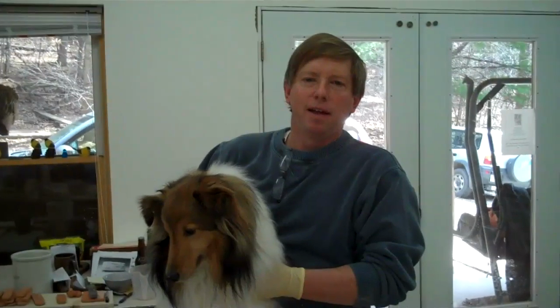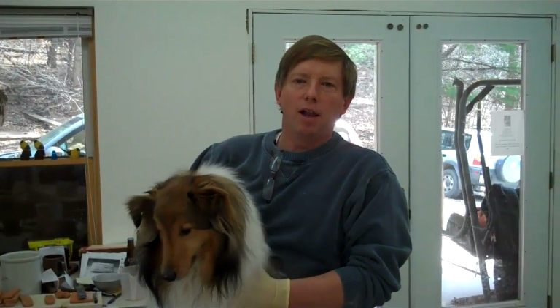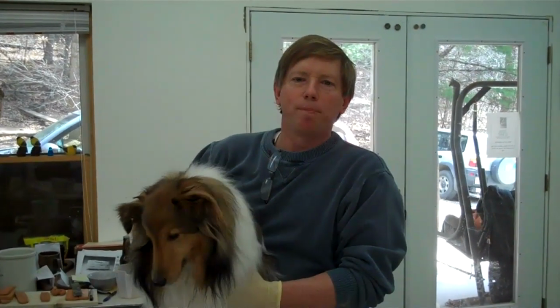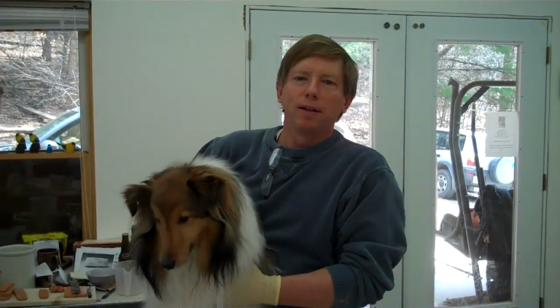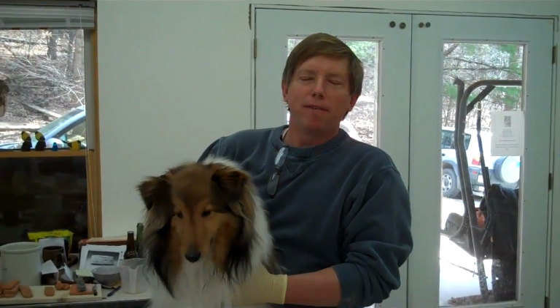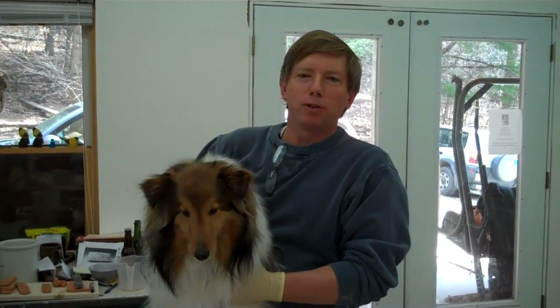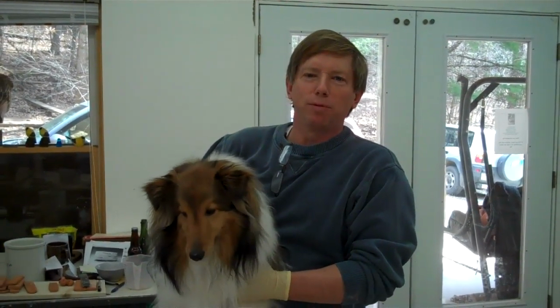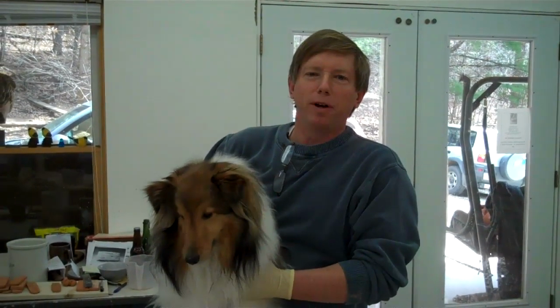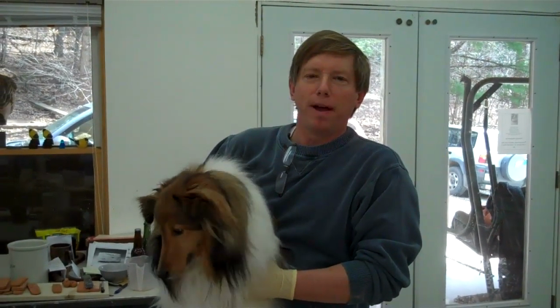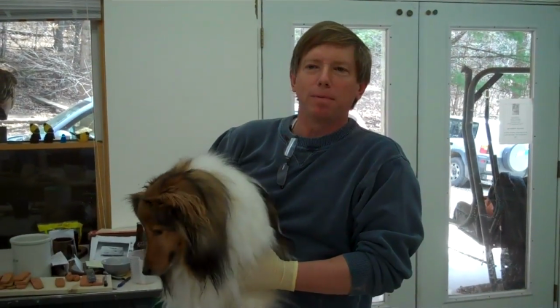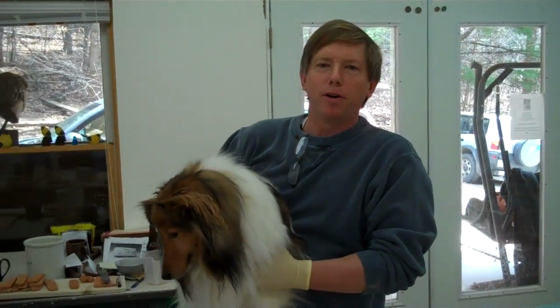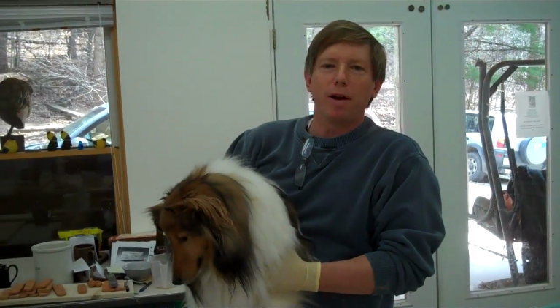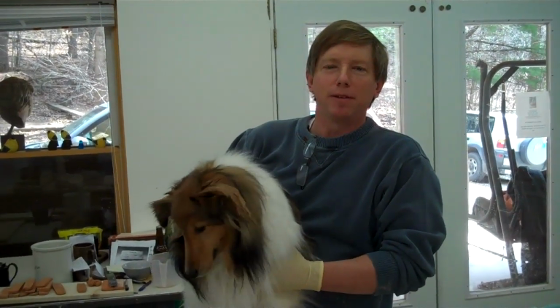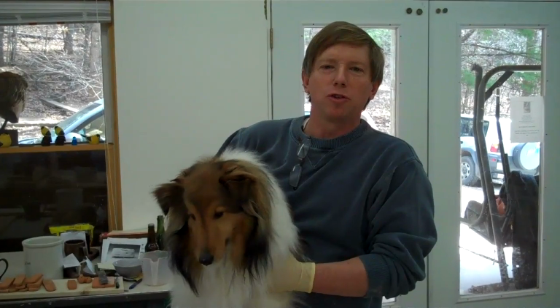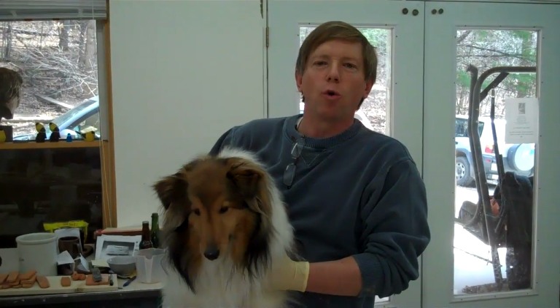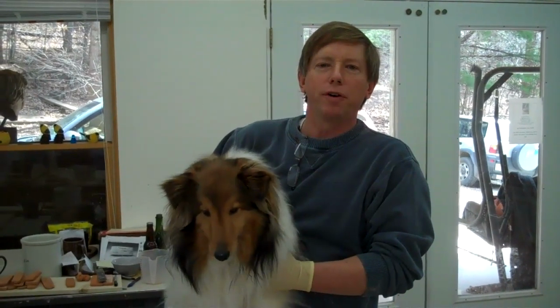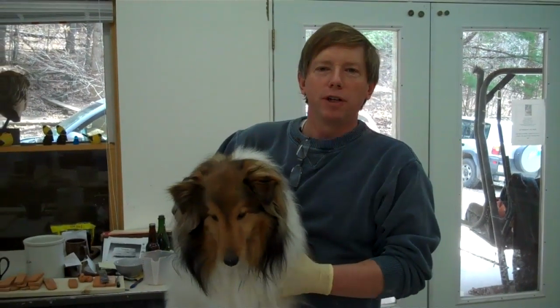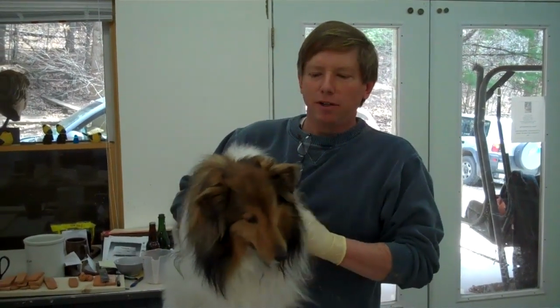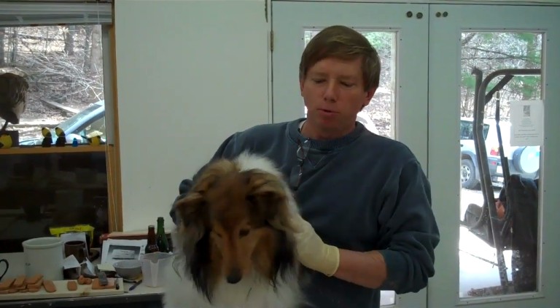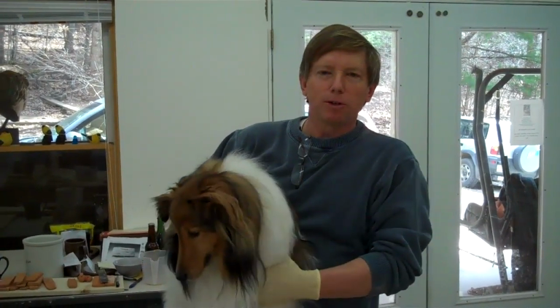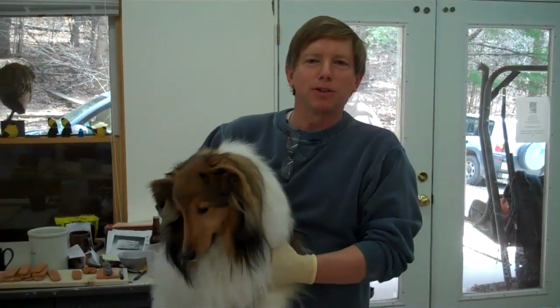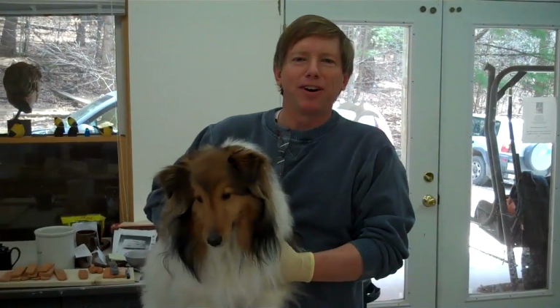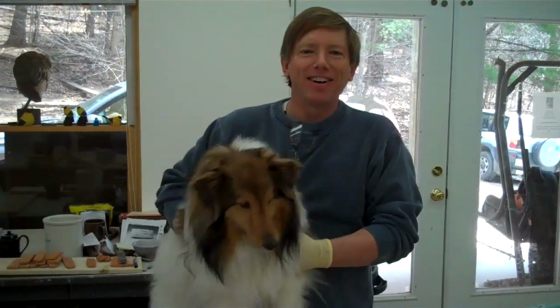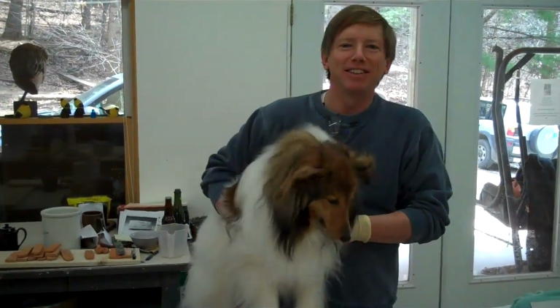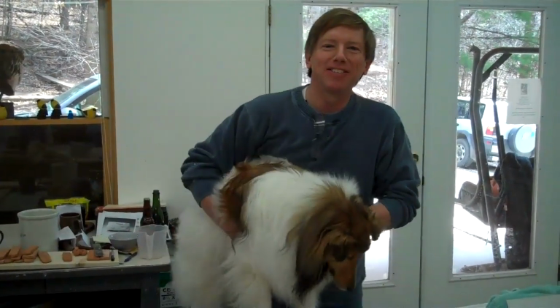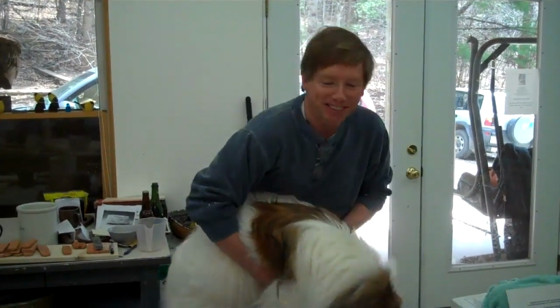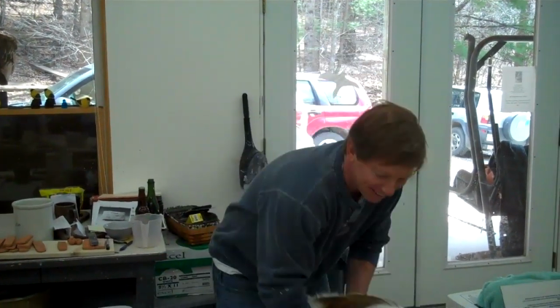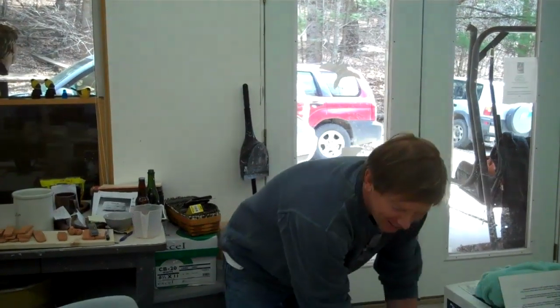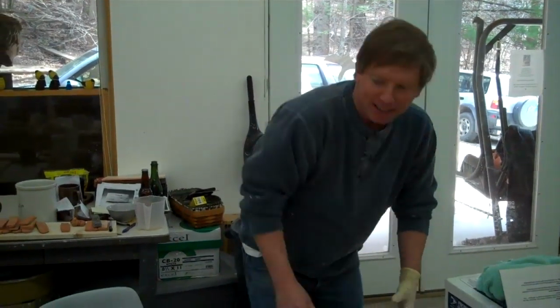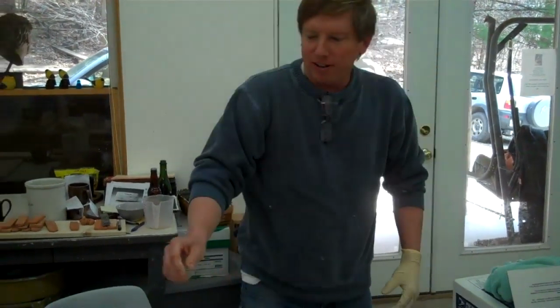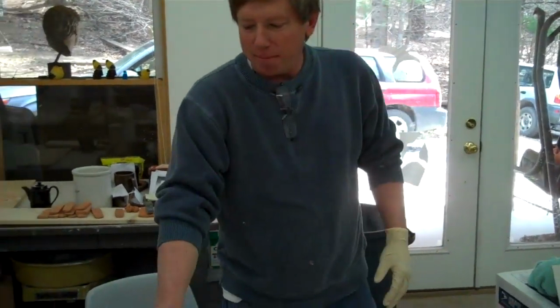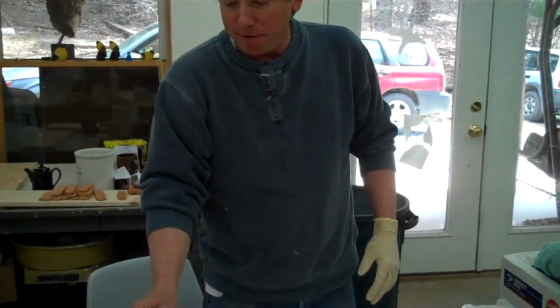Hello. Today we have a special treat for you. Everybody's been wanting to know how to make the golden turds. This is Boo Boo, our special little dog, who shits golden turds. These are an example of them.